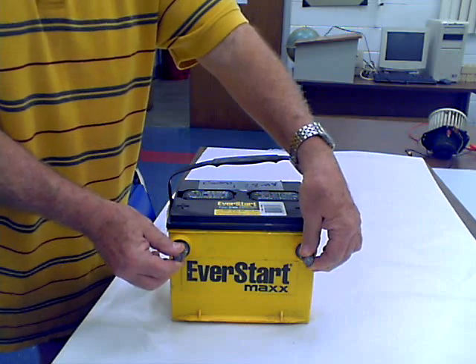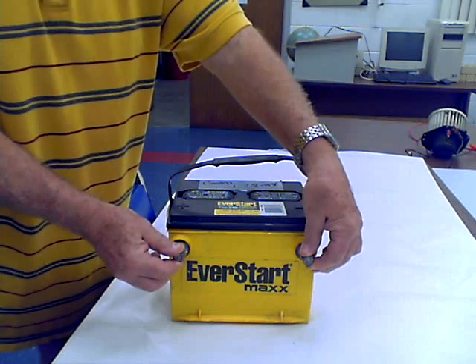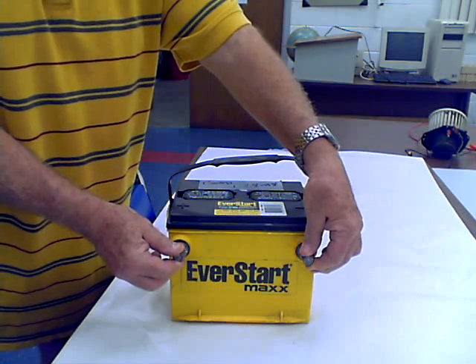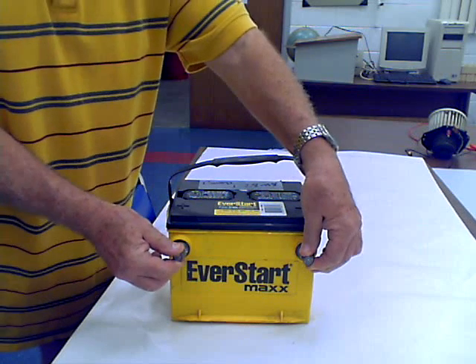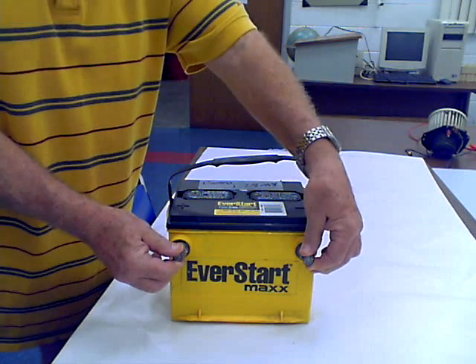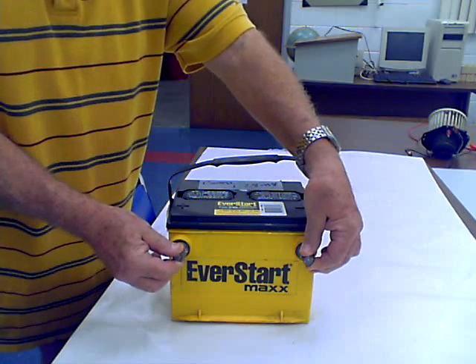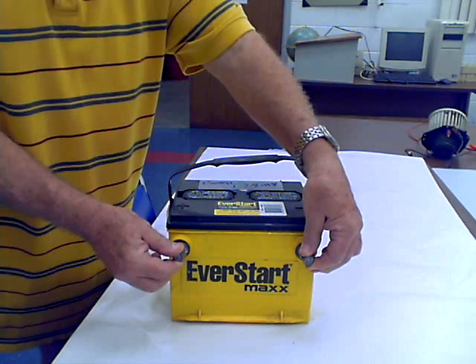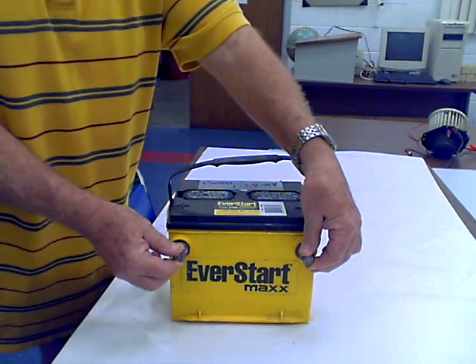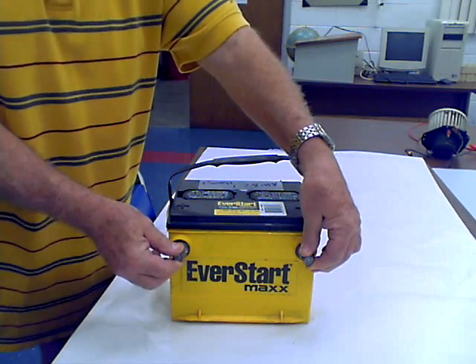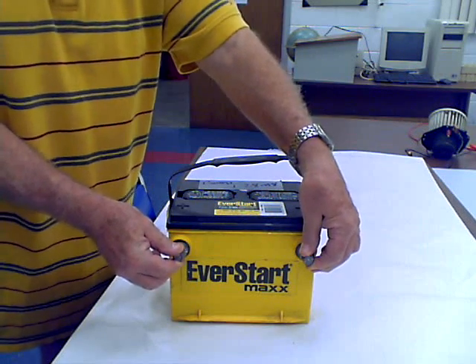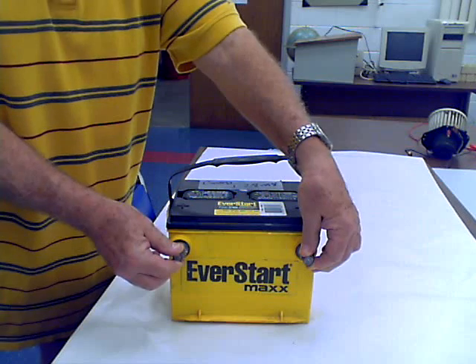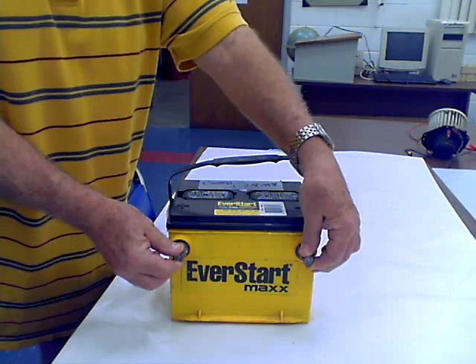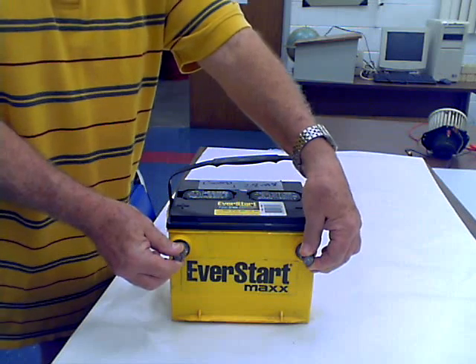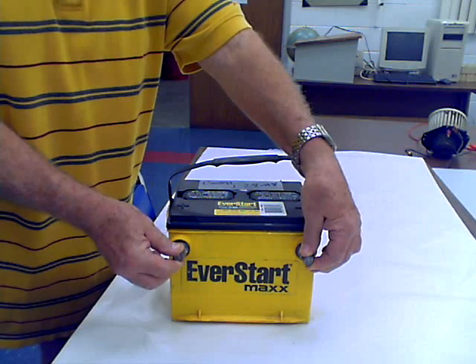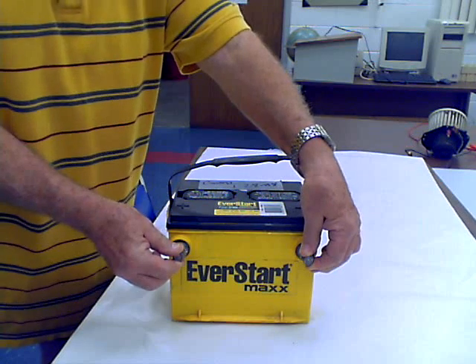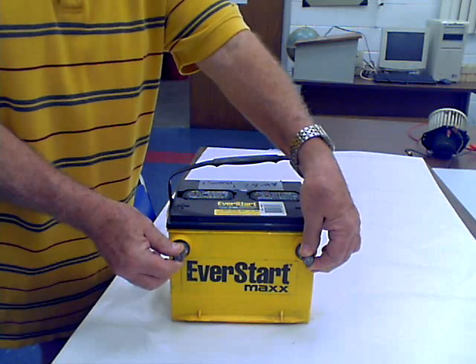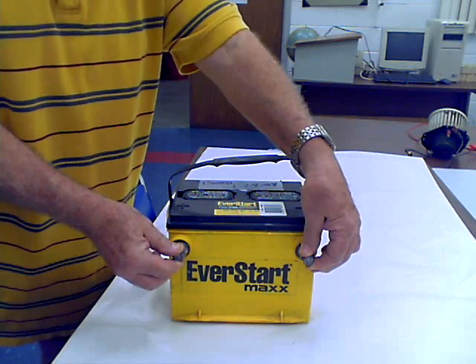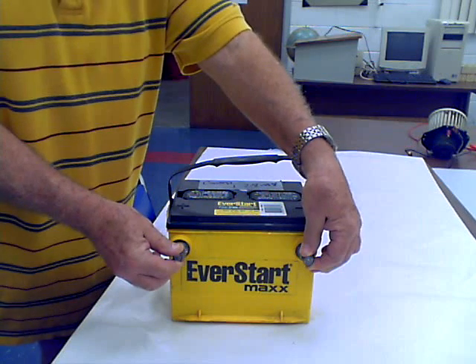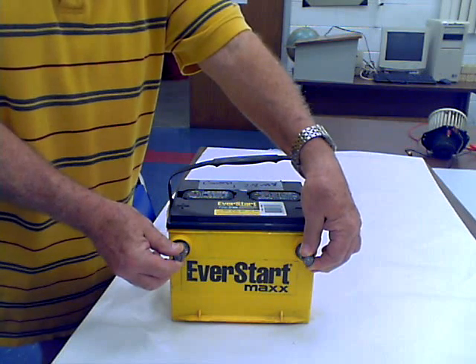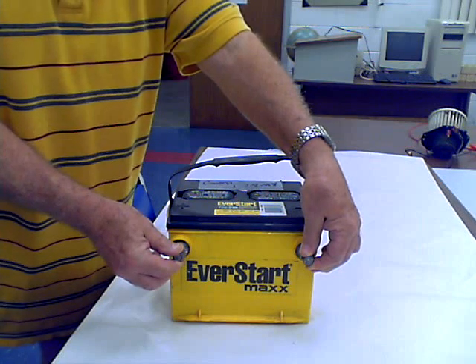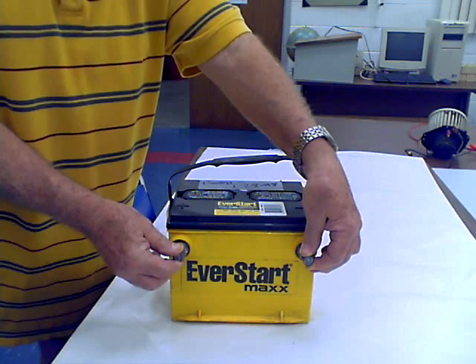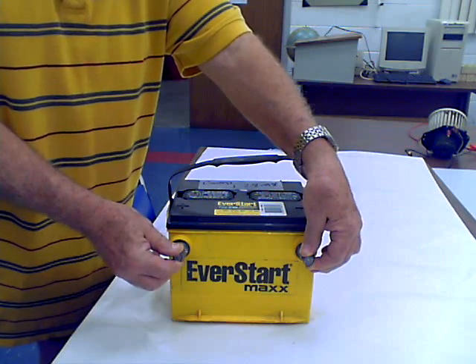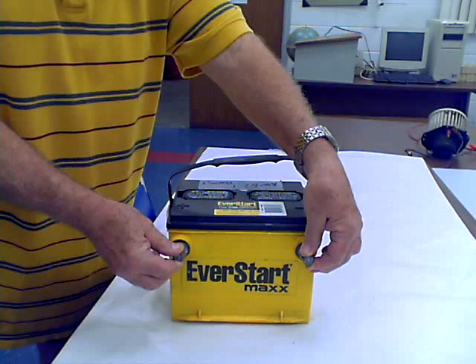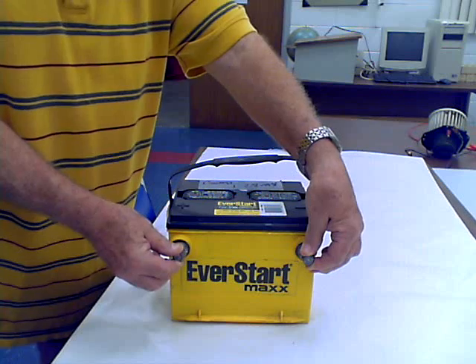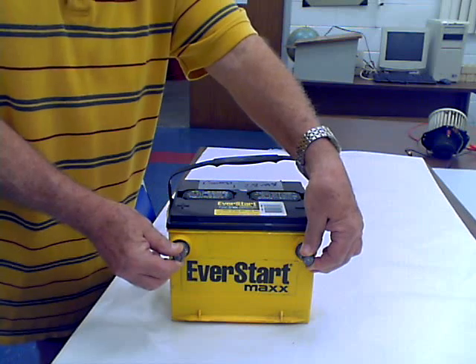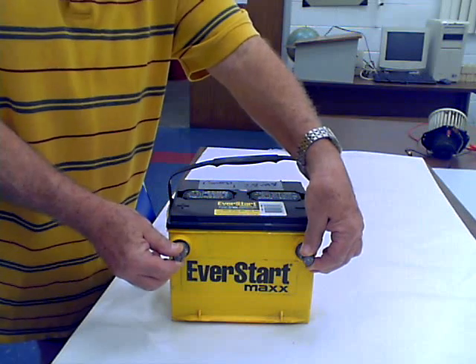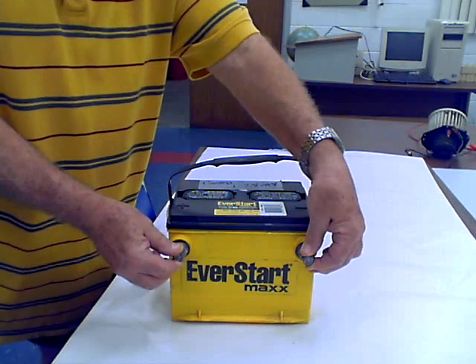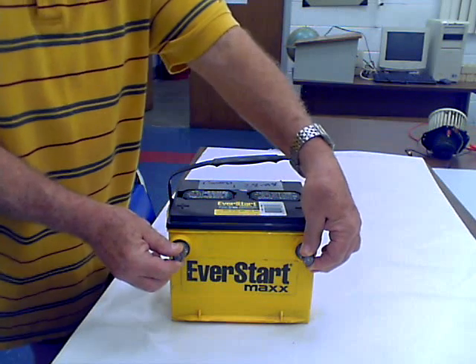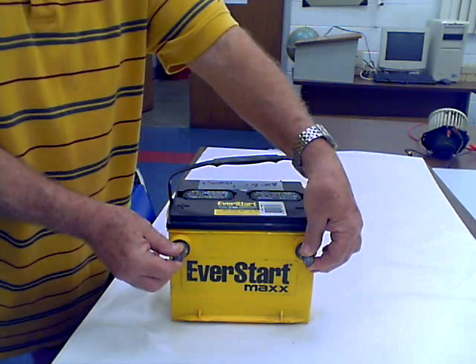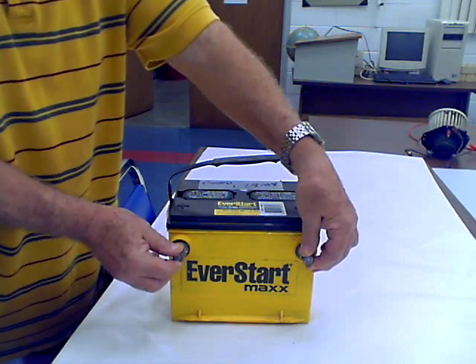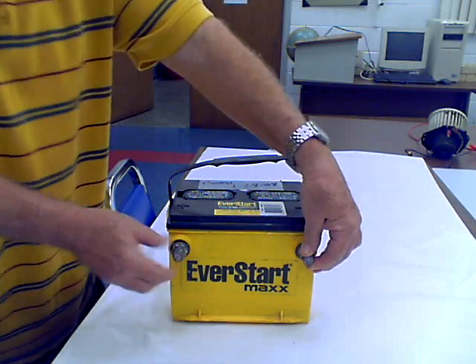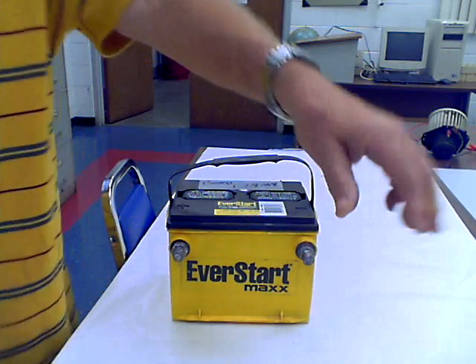Your body has so much resistance and the battery is such a low voltage that you get absolutely no reaction. But you'd be surprised — the number of people that wouldn't do that when they first begin the program.